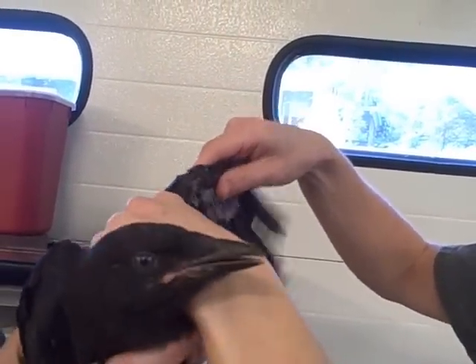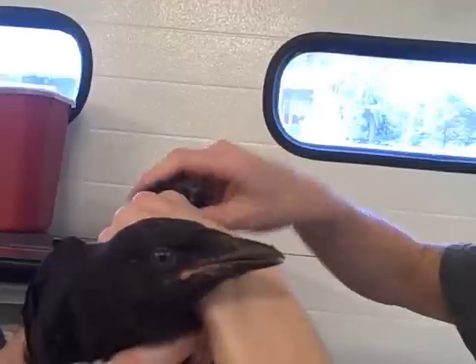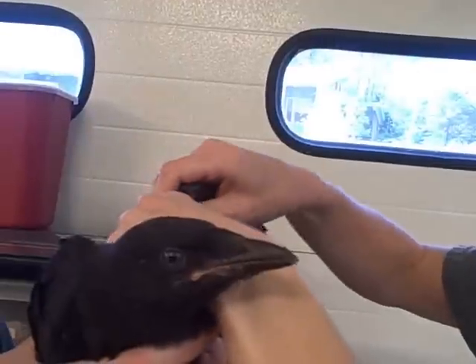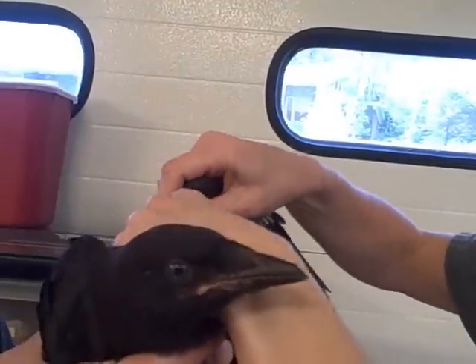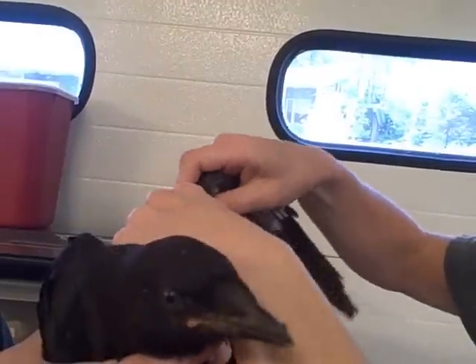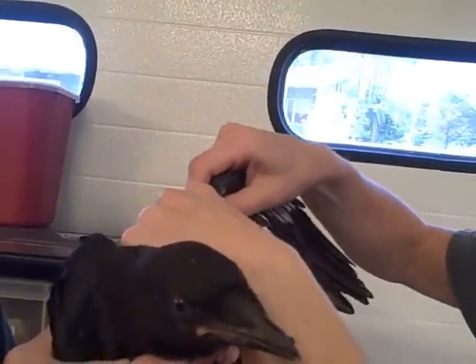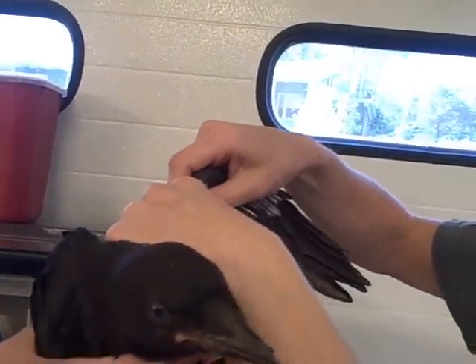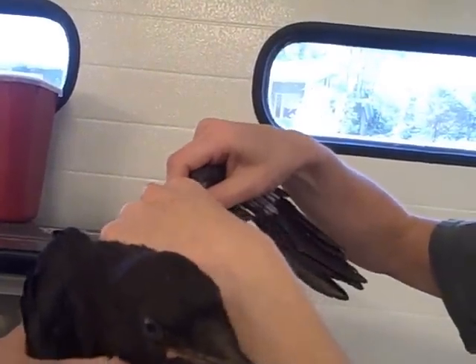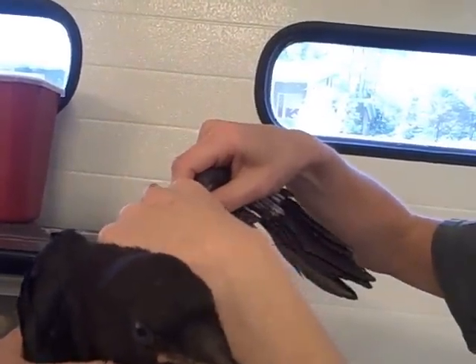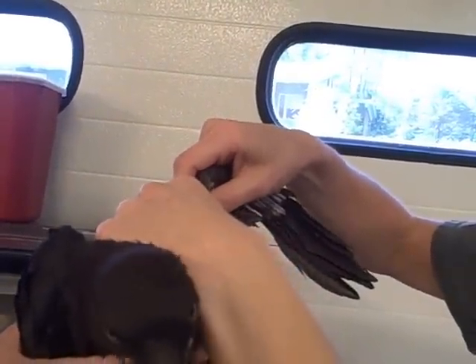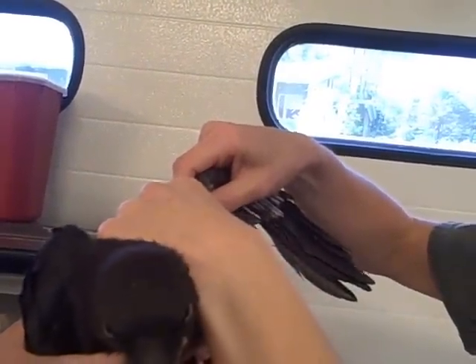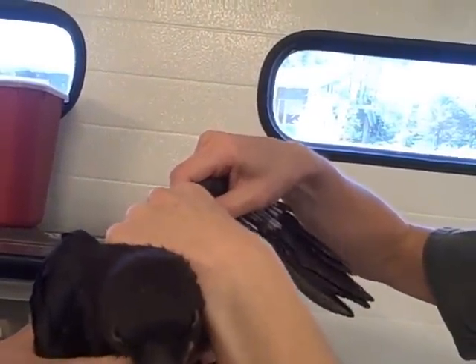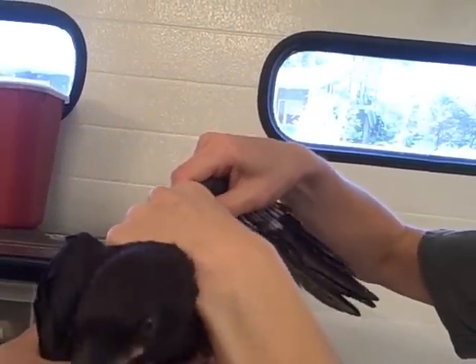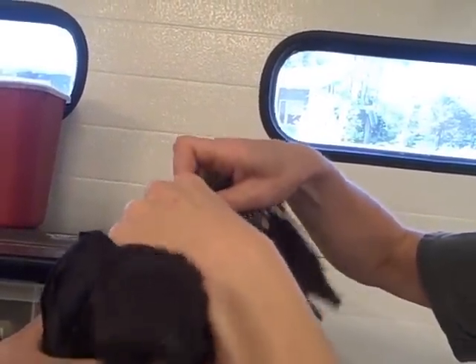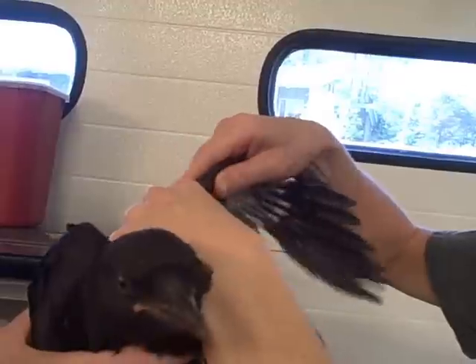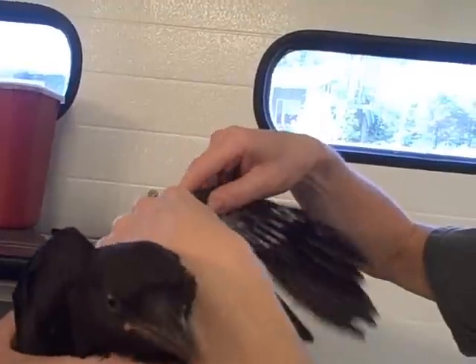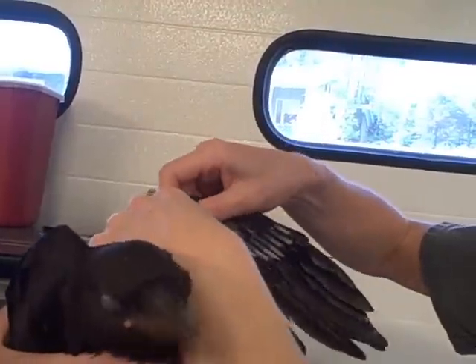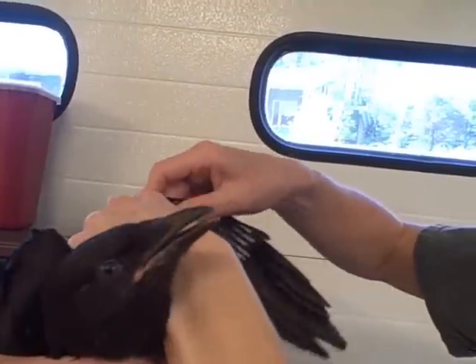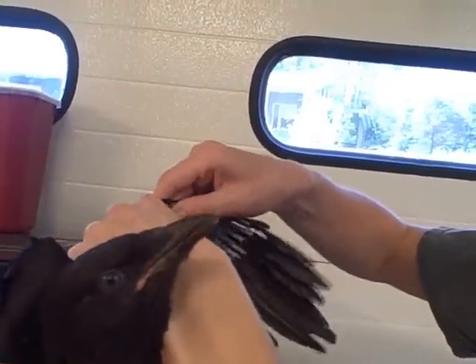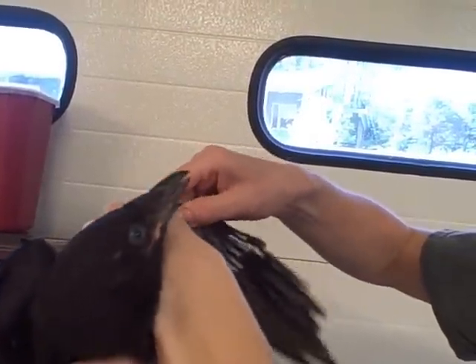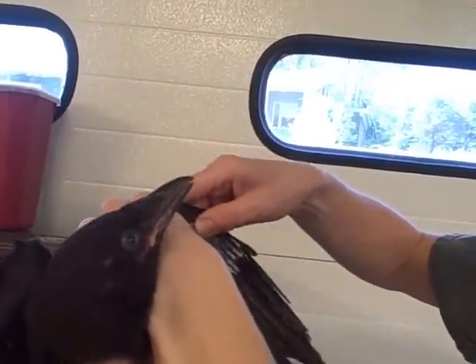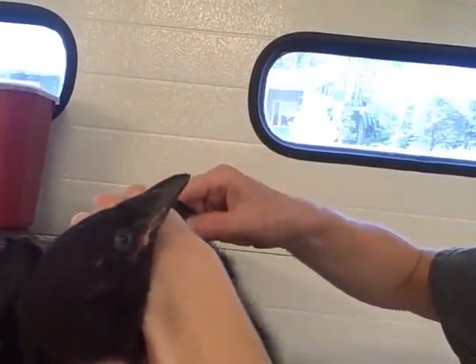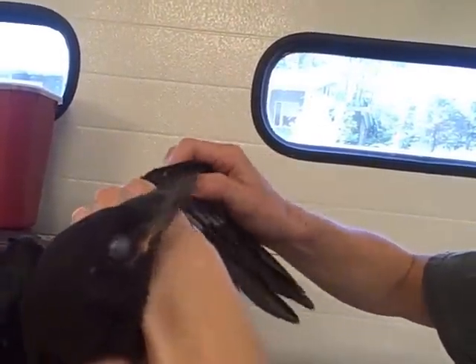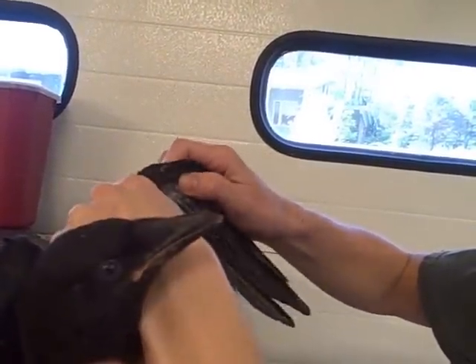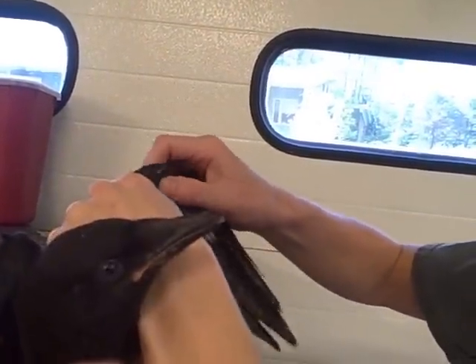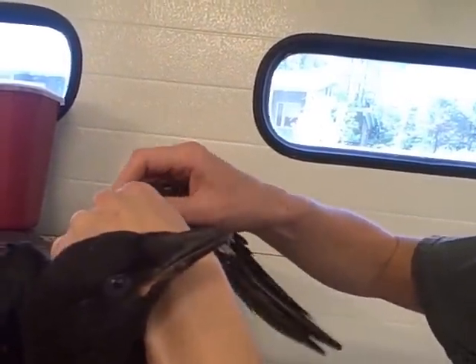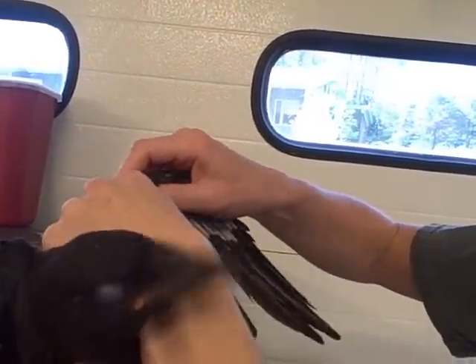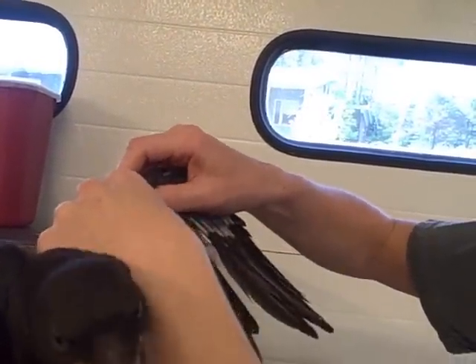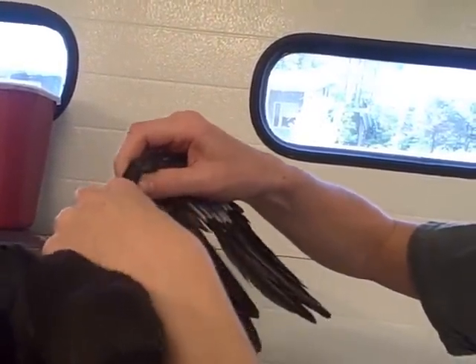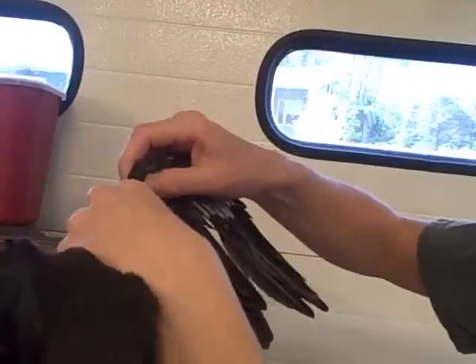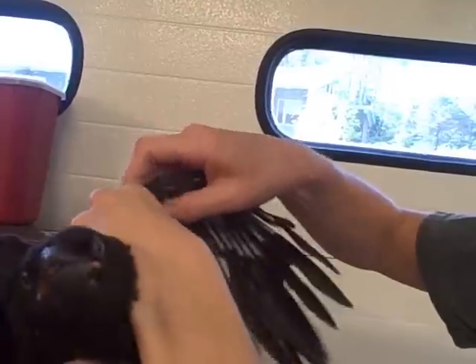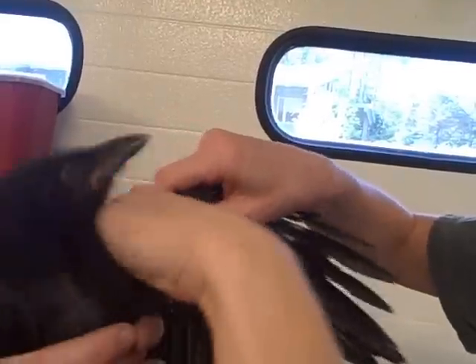I'm just going to be feeling down the wing to make sure I don't feel any fracture sites. I'm feeling all the bones in the wing from his wrist to his elbow to his shoulder.